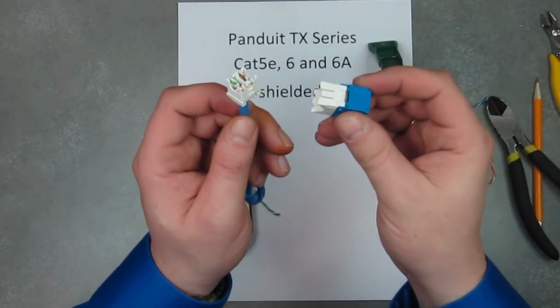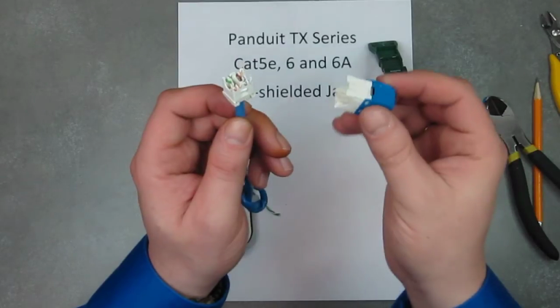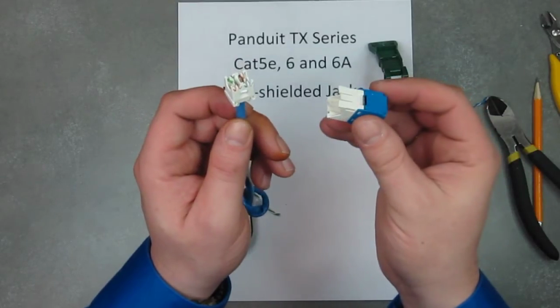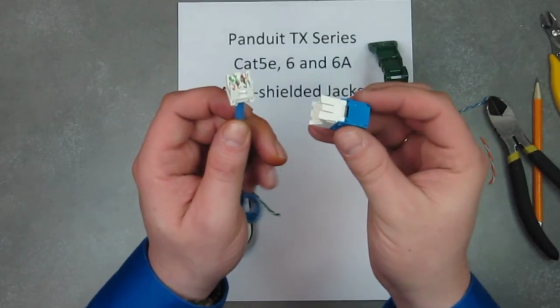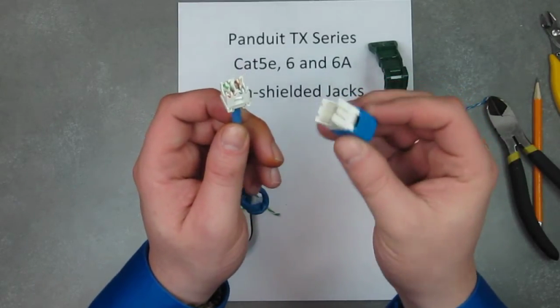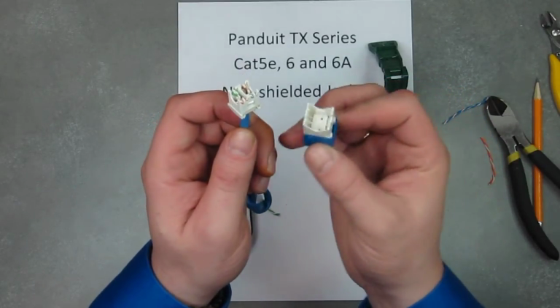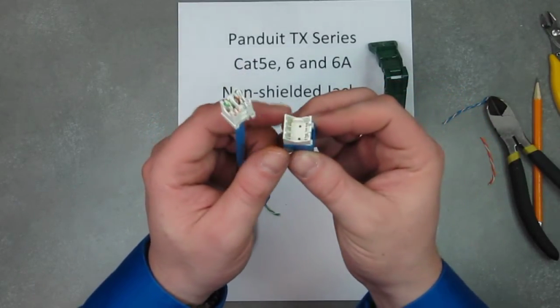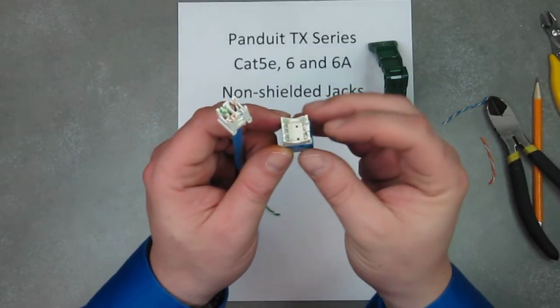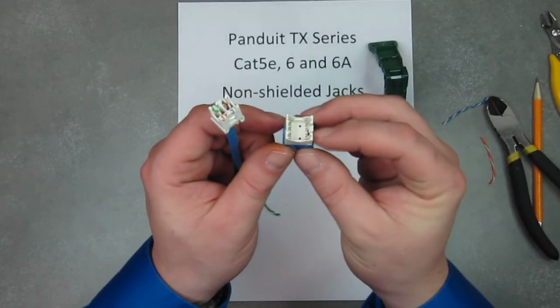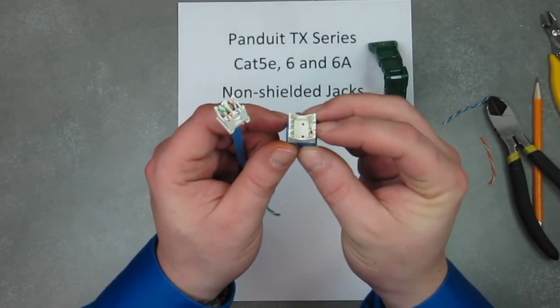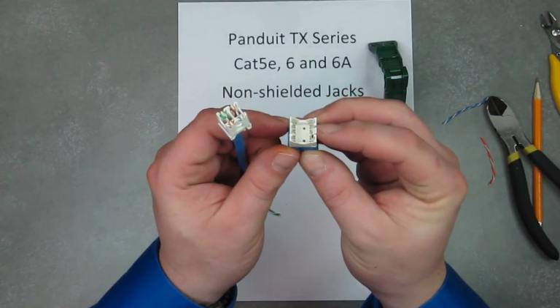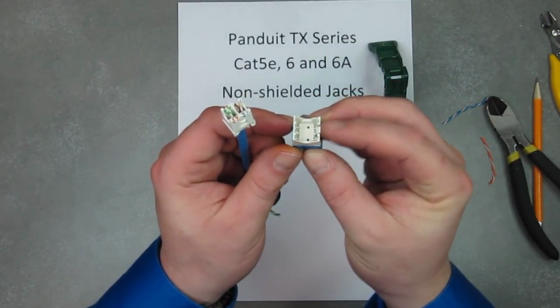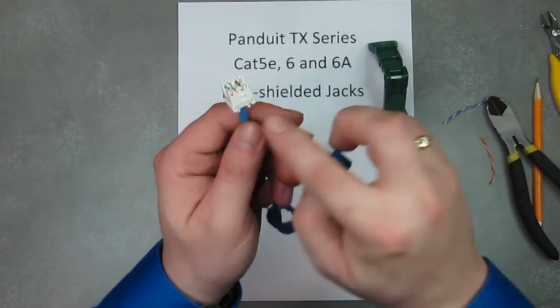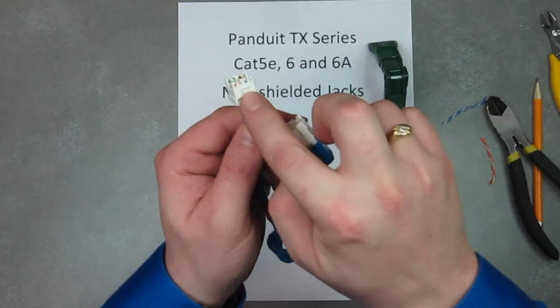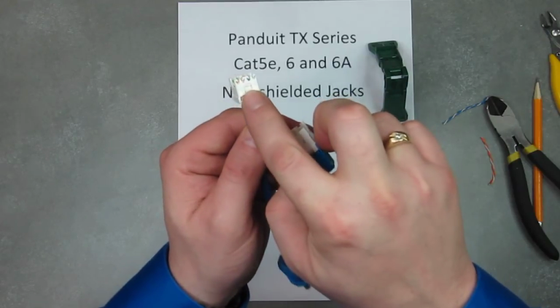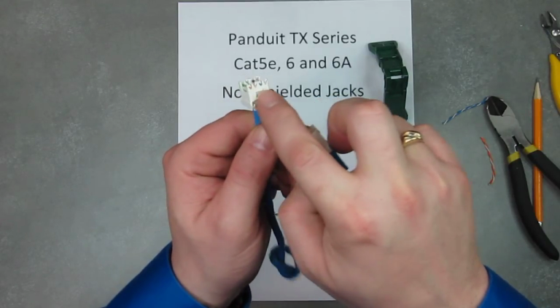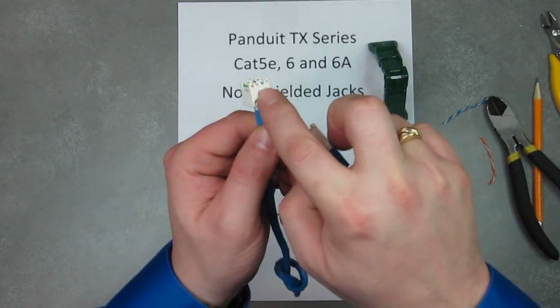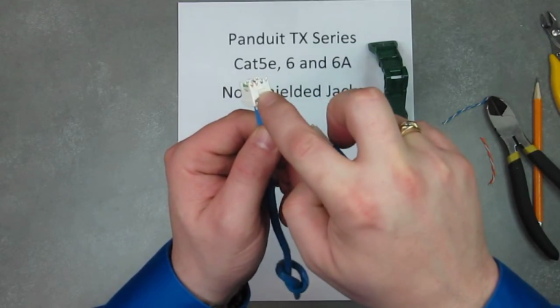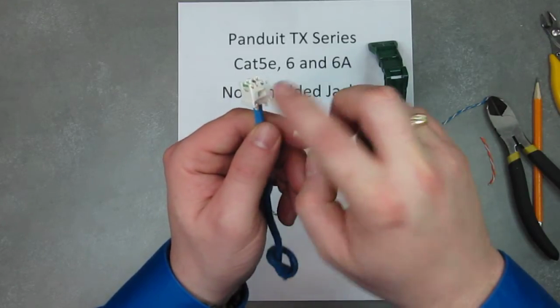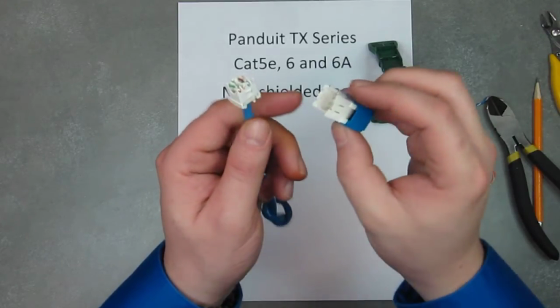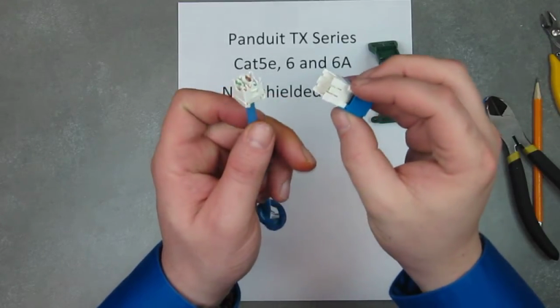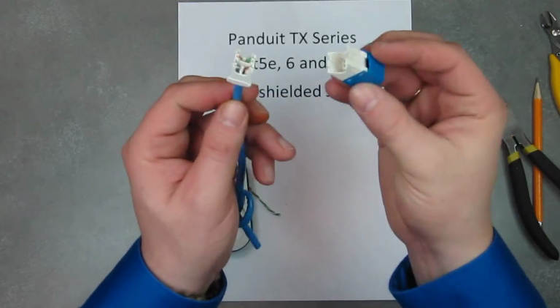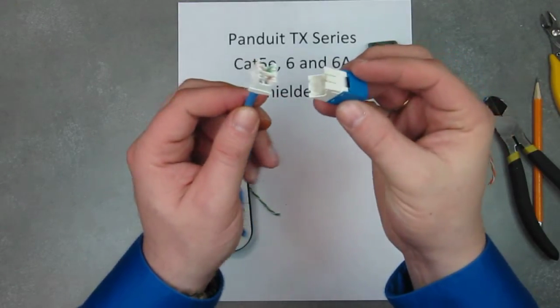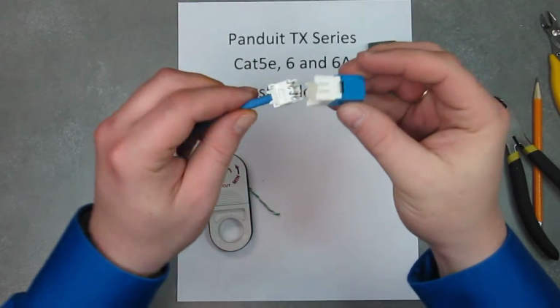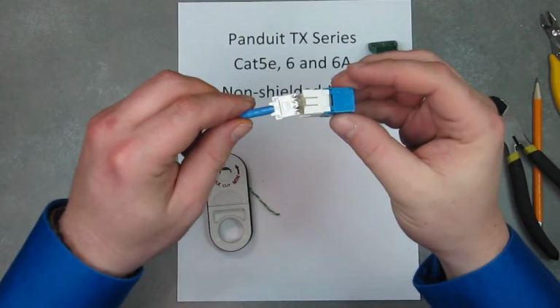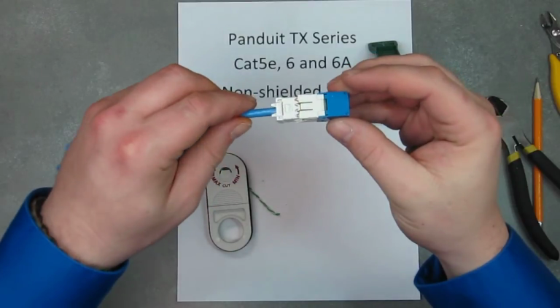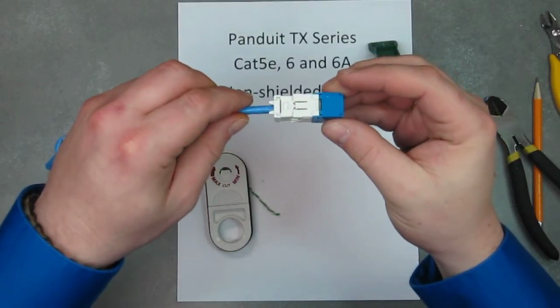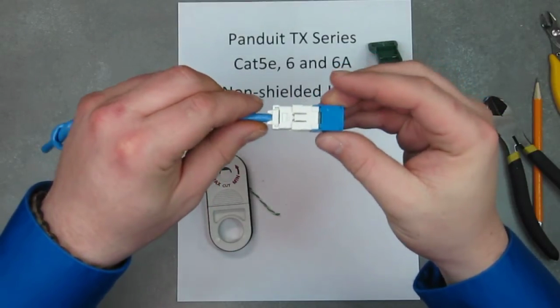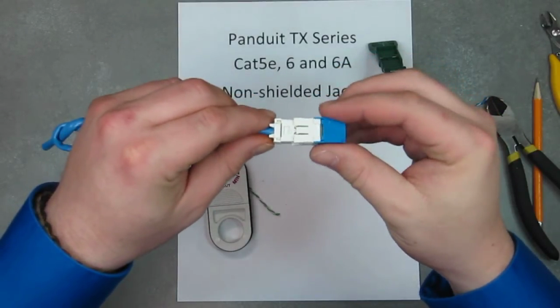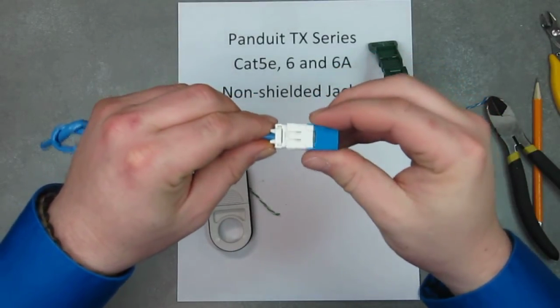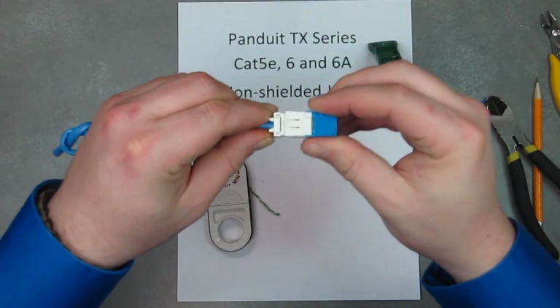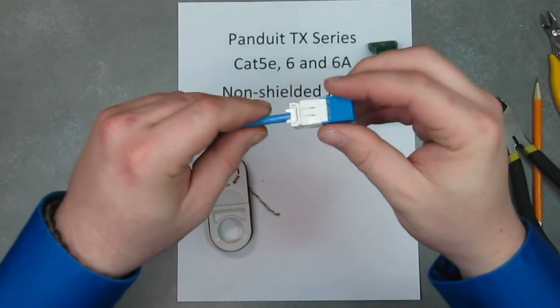Now you're ready to actually terminate the jack. The jack has a tab here — that tab fits into this hole here. So you're going to orient it like this and give it a little push.